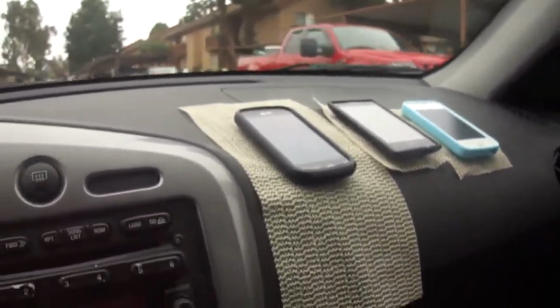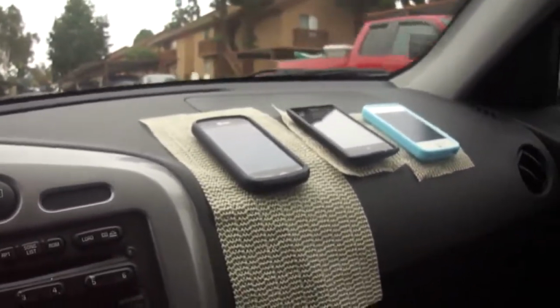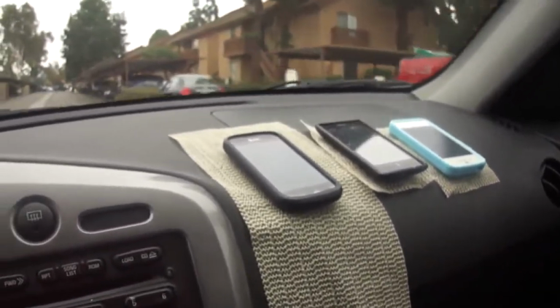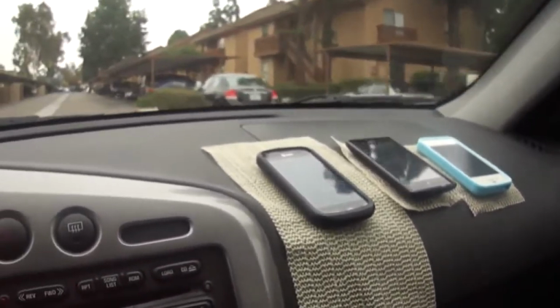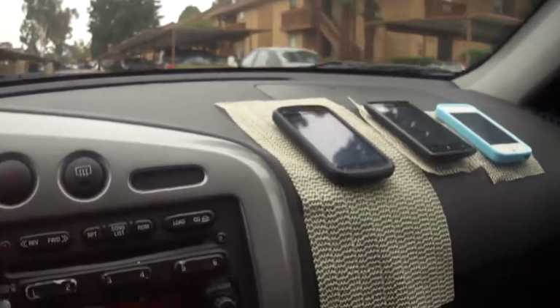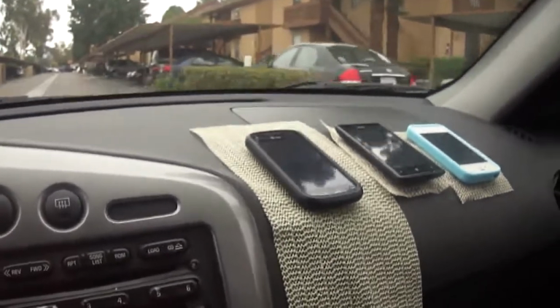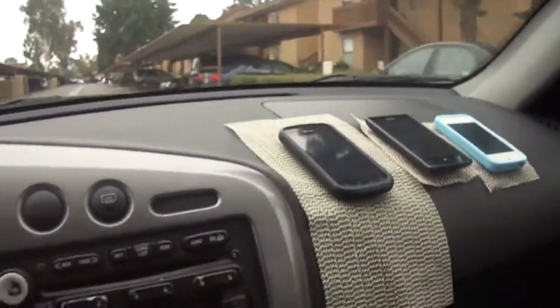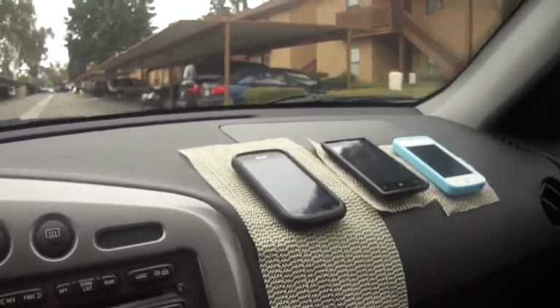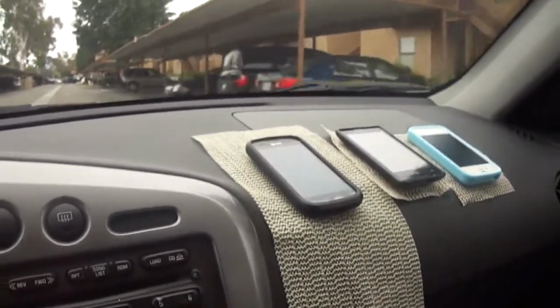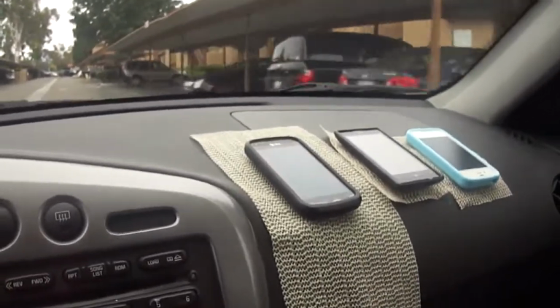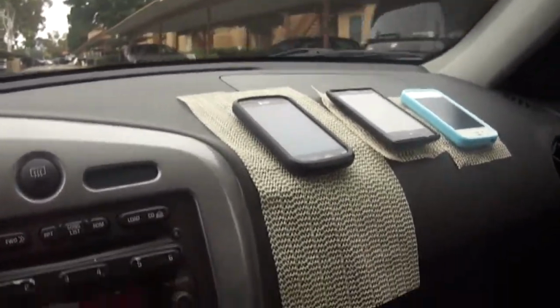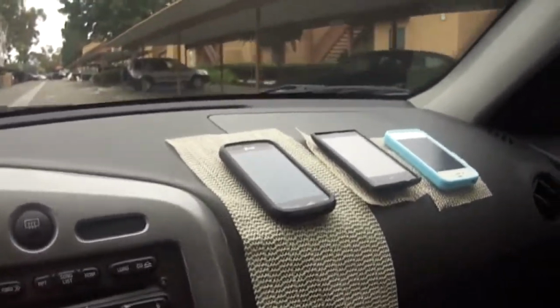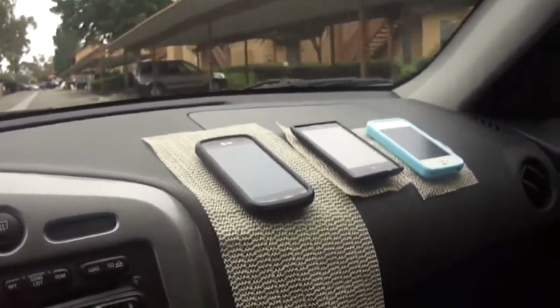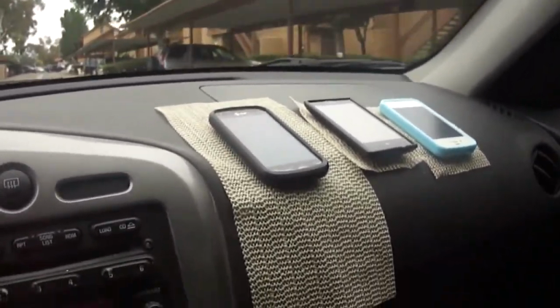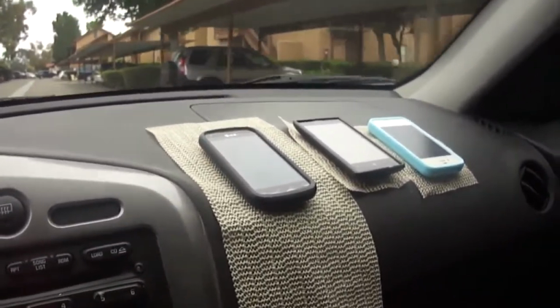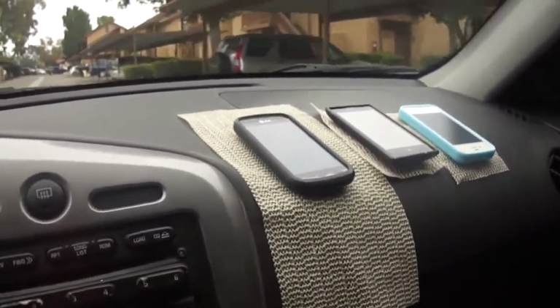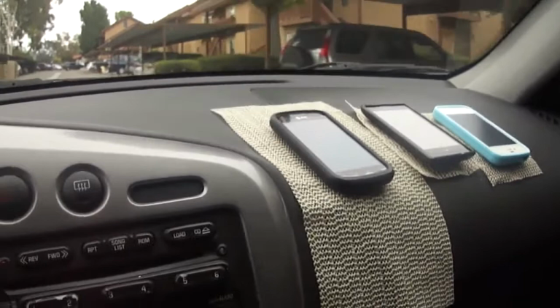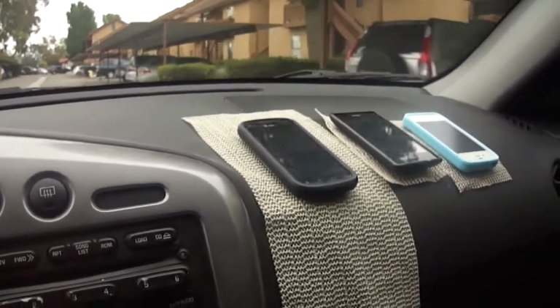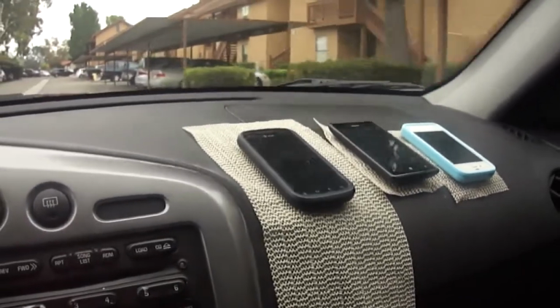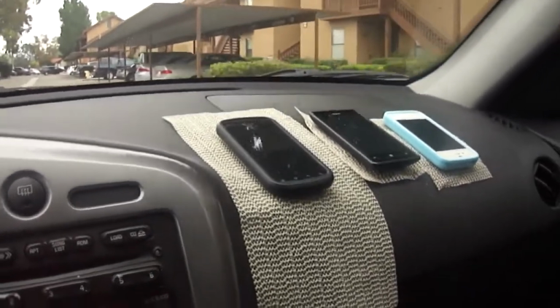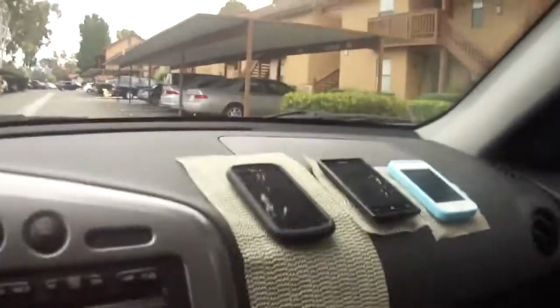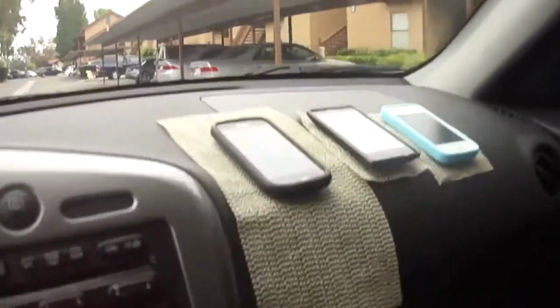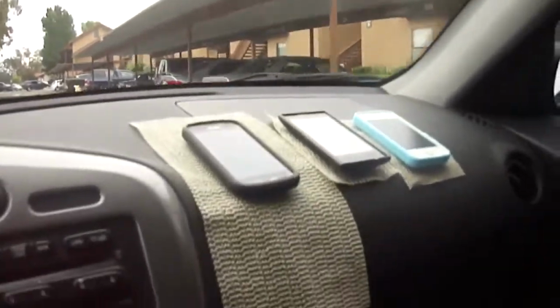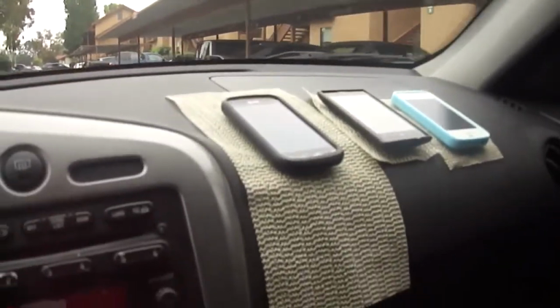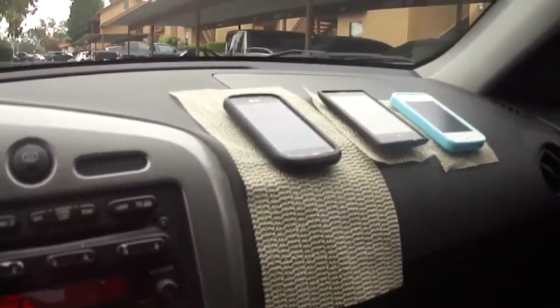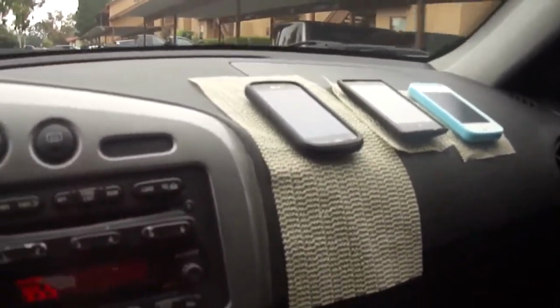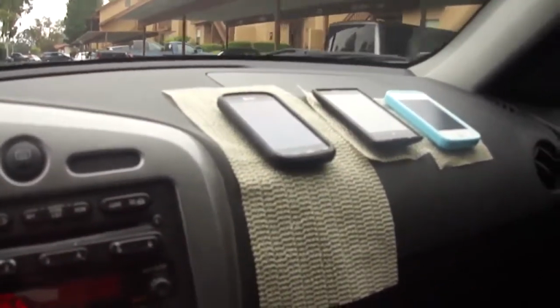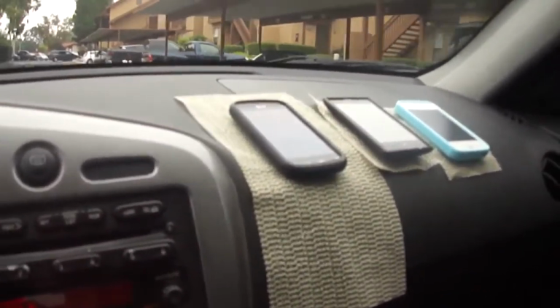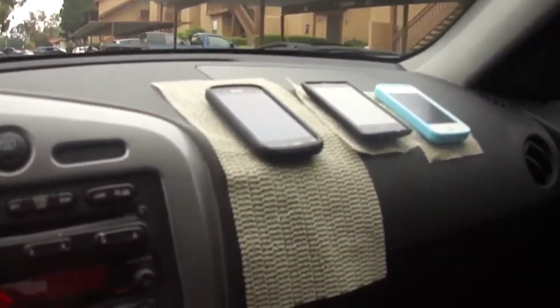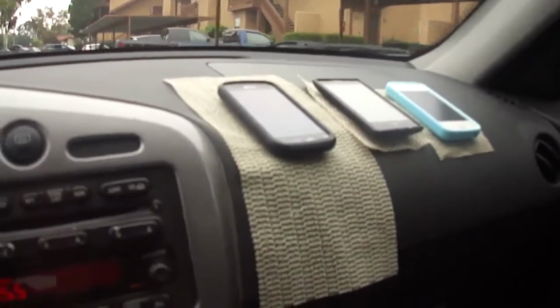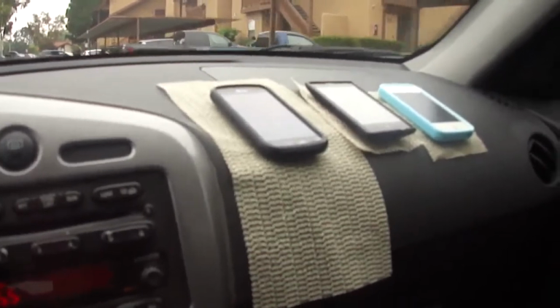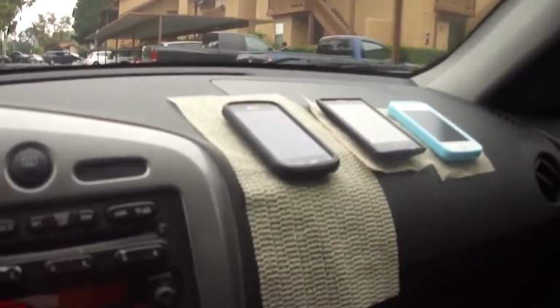I could have made the non-slip pad a little more stable and used tape to tape it down to the dashboard, but I just wanted to do a simple test.